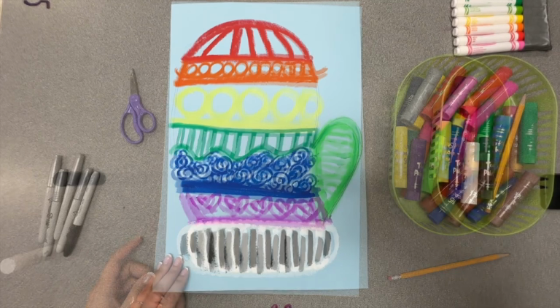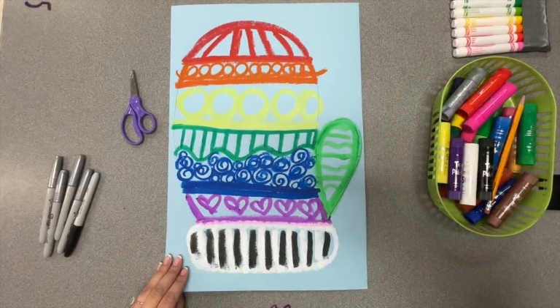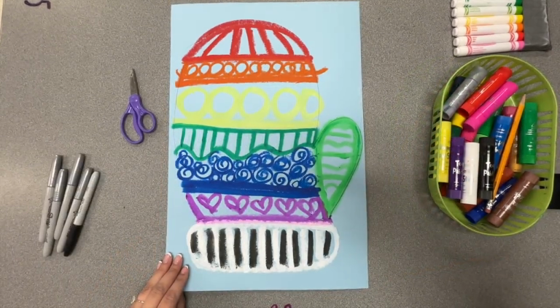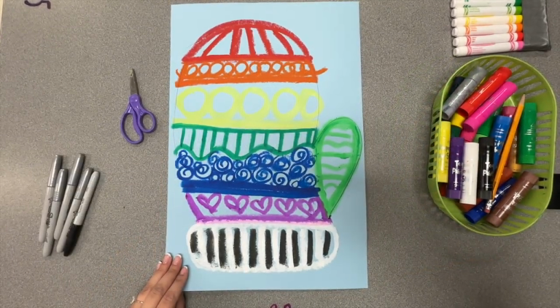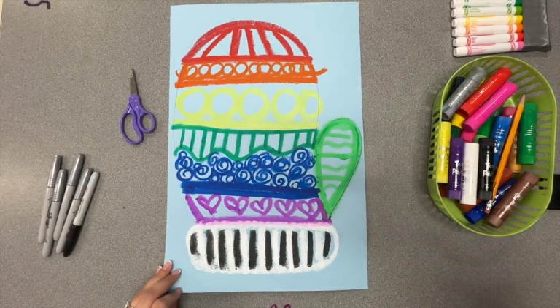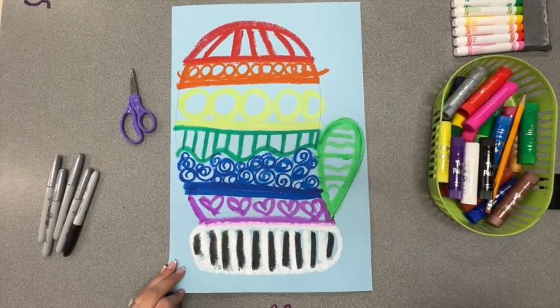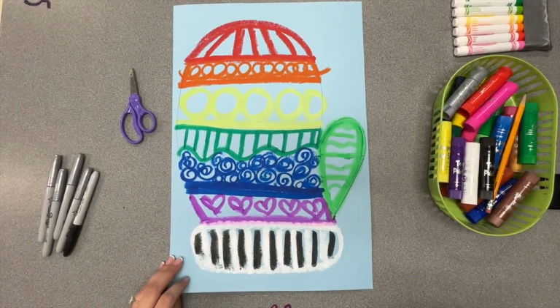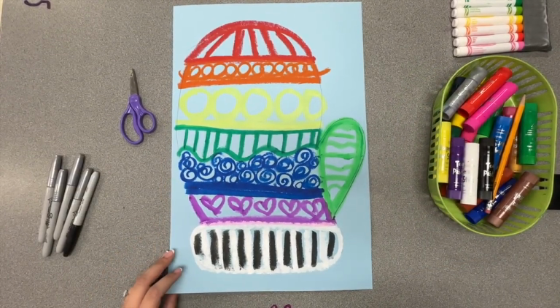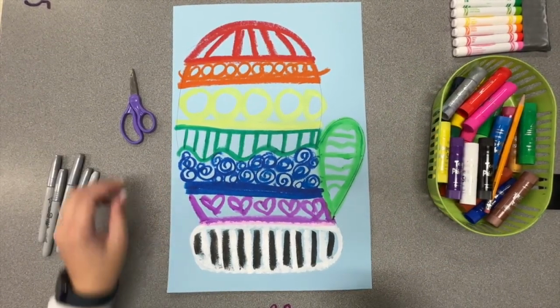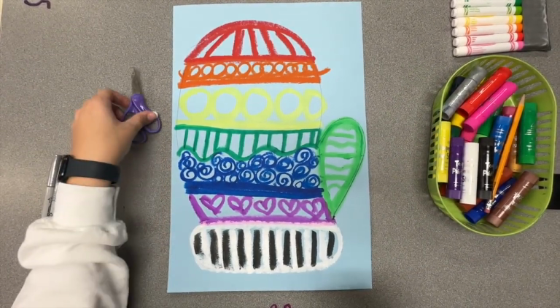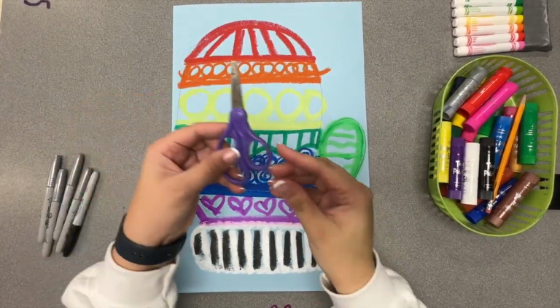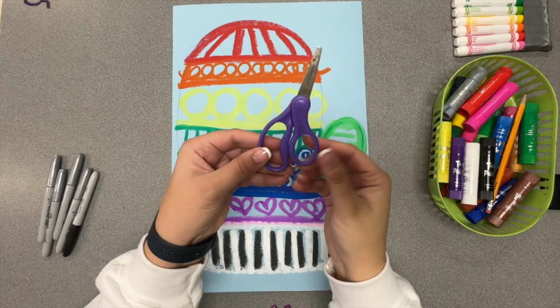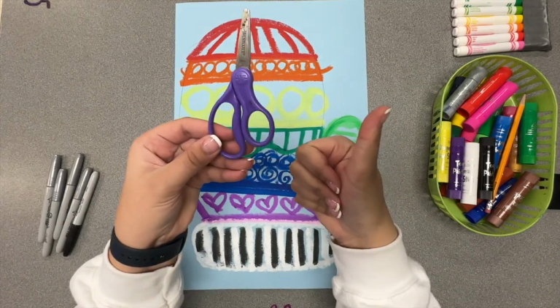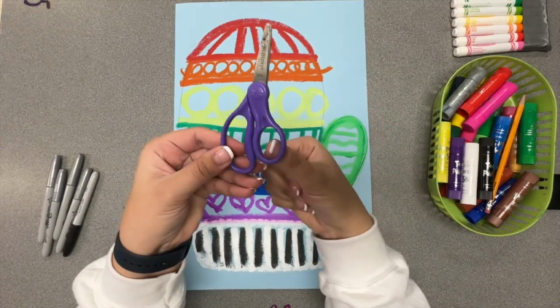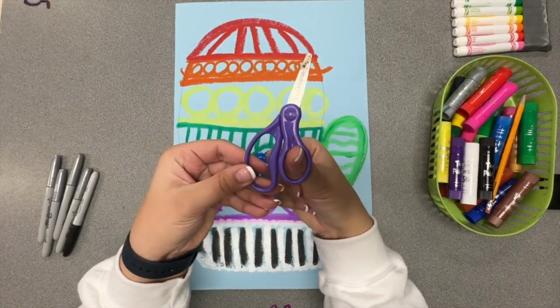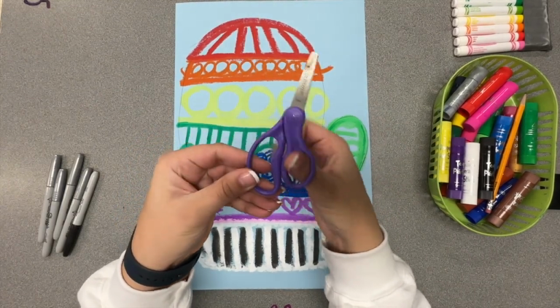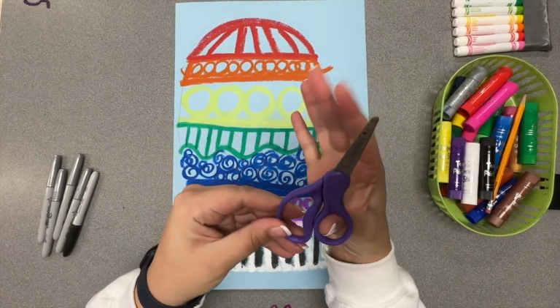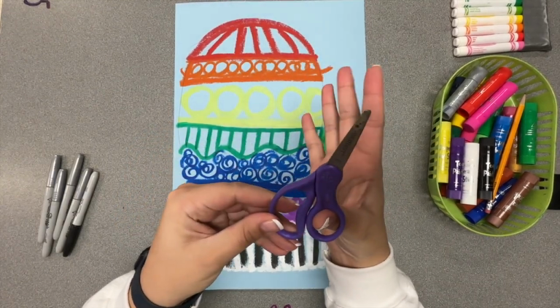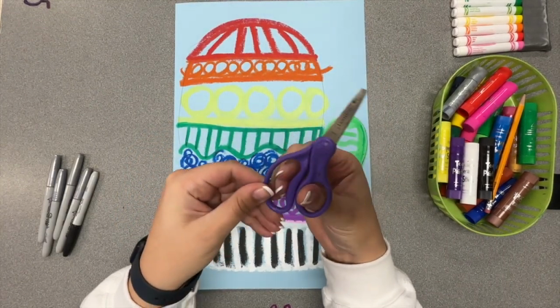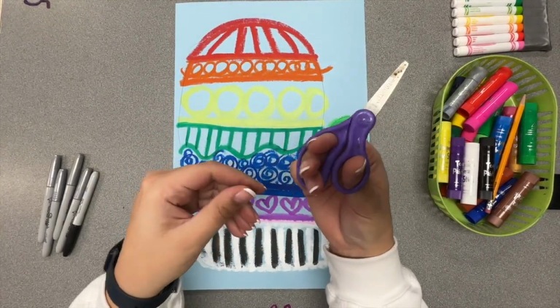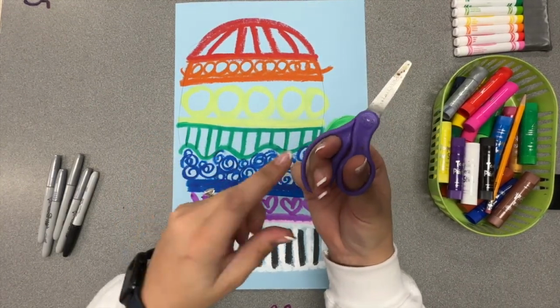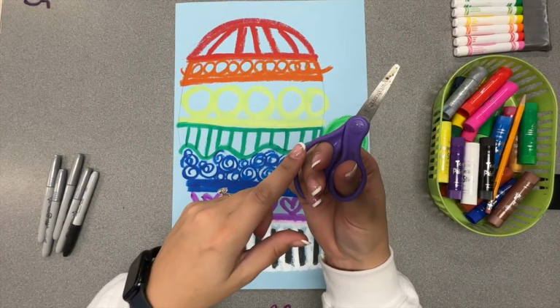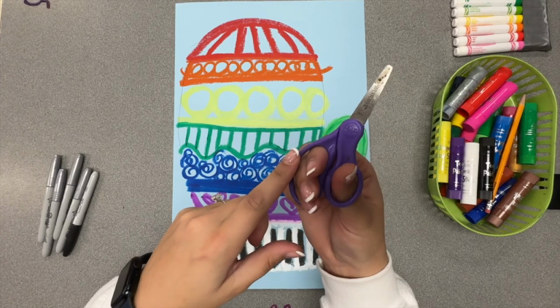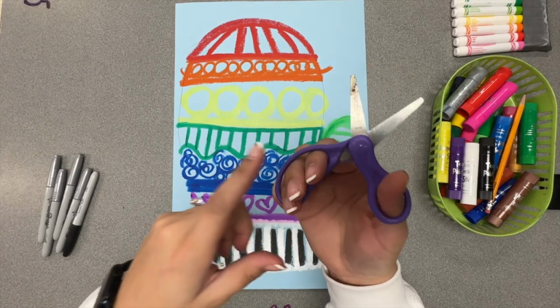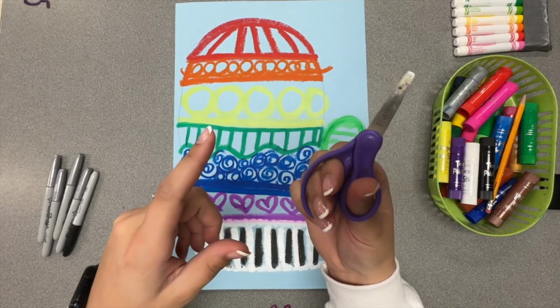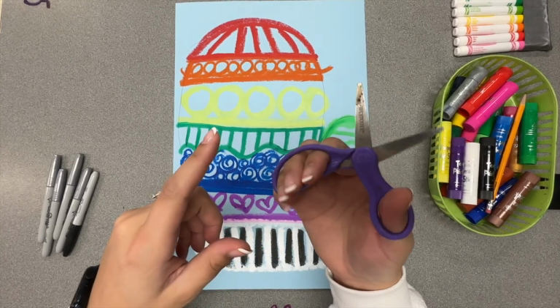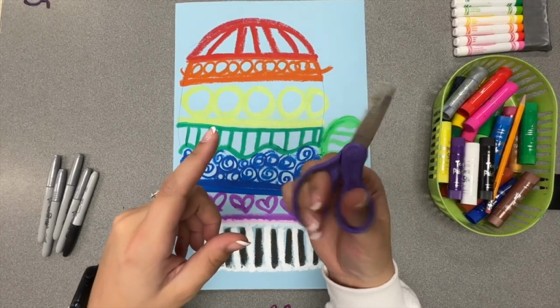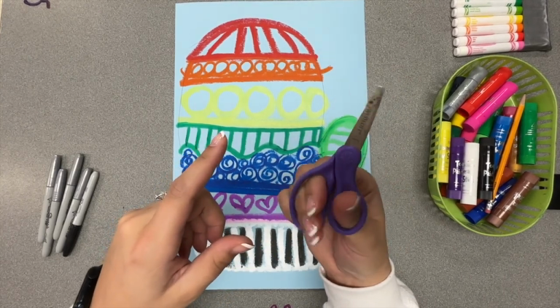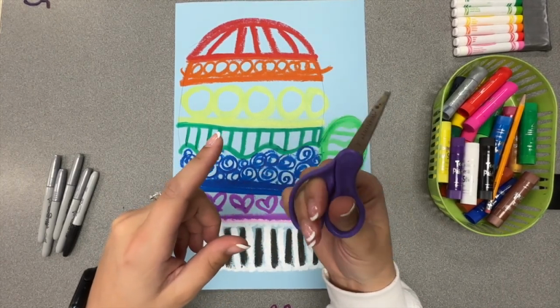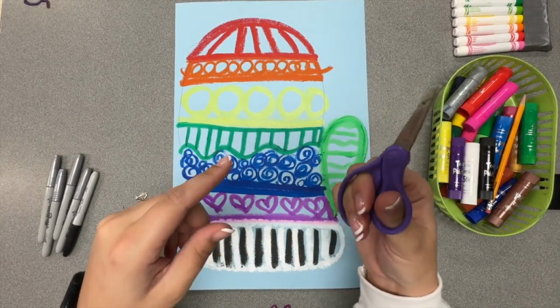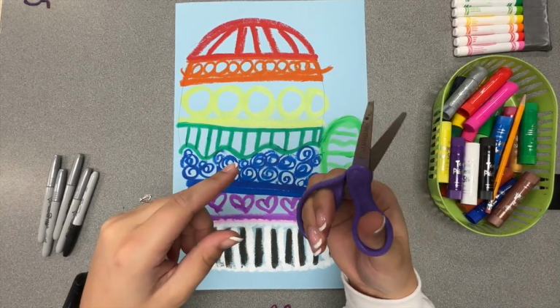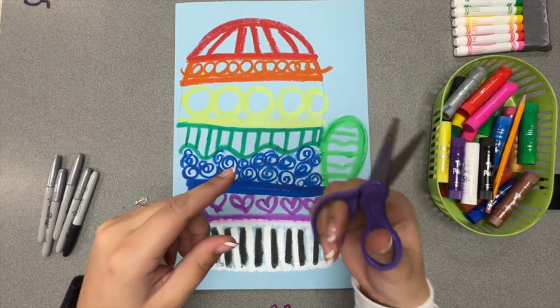Before we add our final details, we need to cut our mitten out. As a reminder, your thumb goes into the circle hole, your helper fingers go into the big hole, and you're going to use little crab and big crab to cut out that mitten.